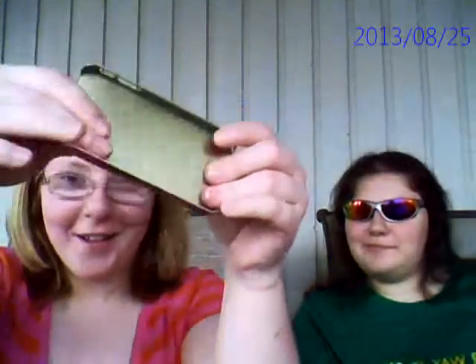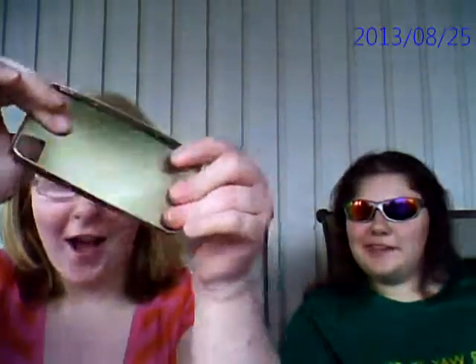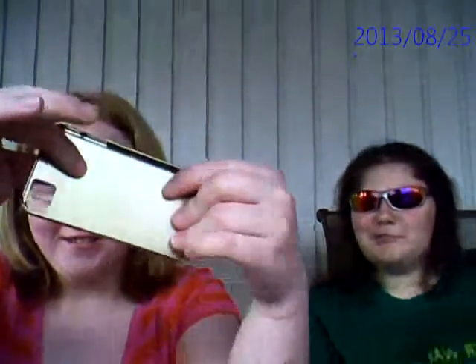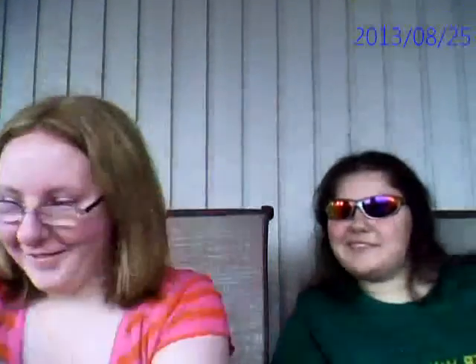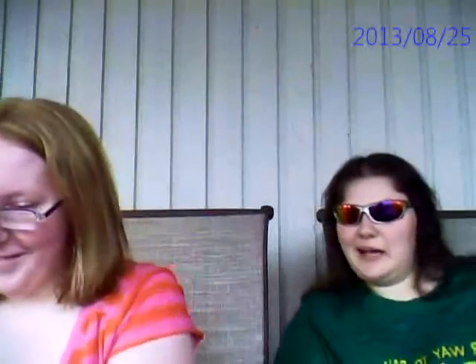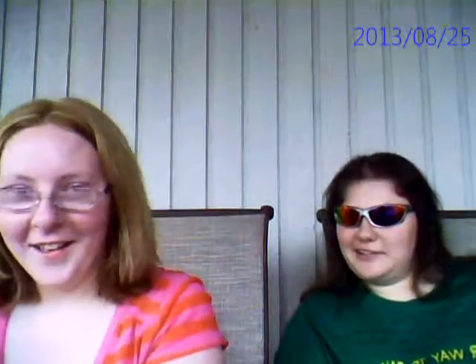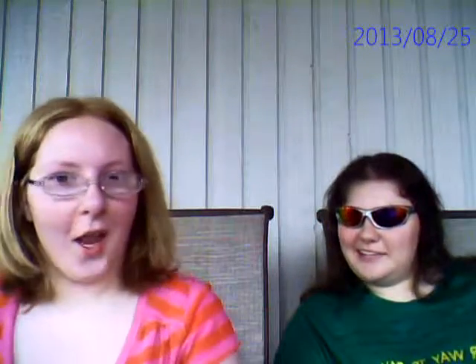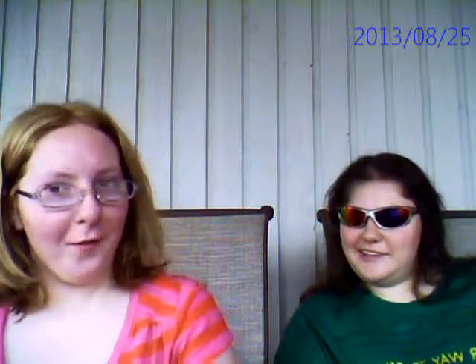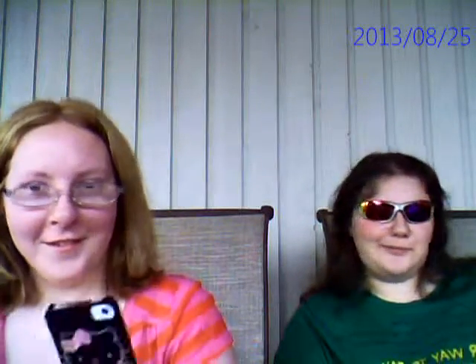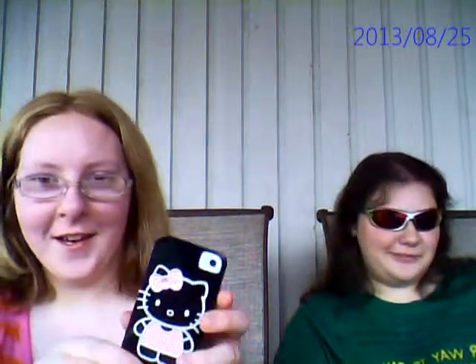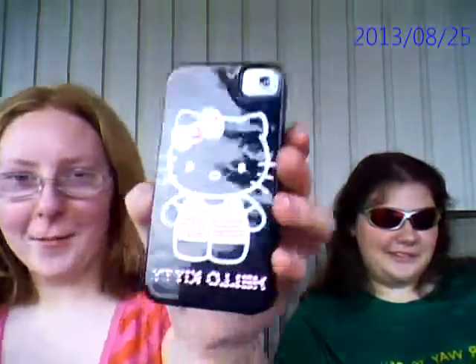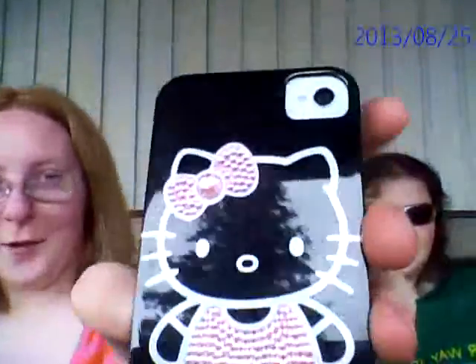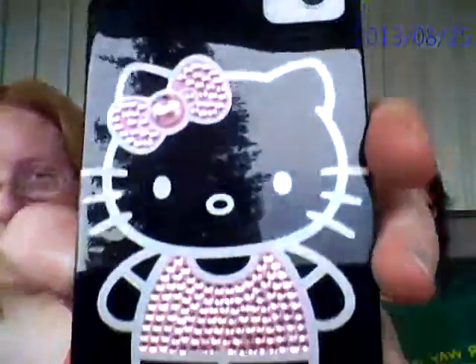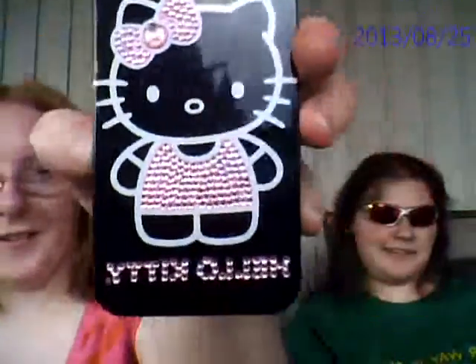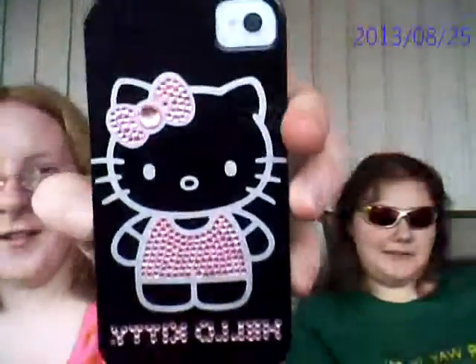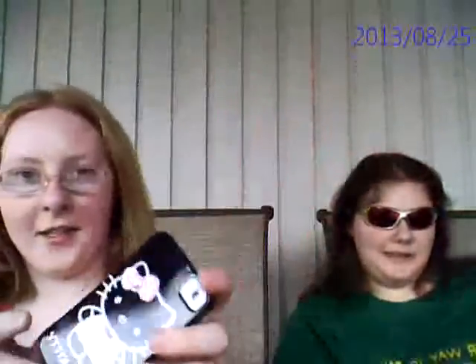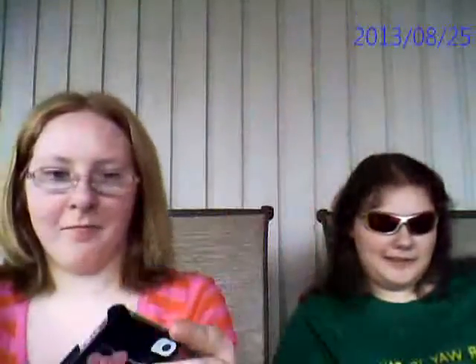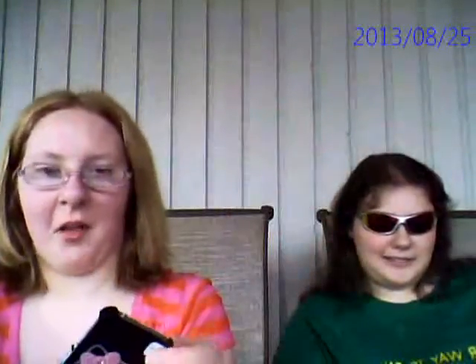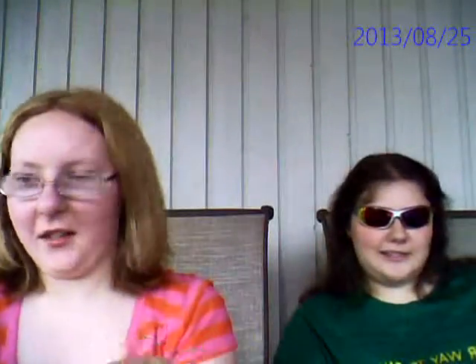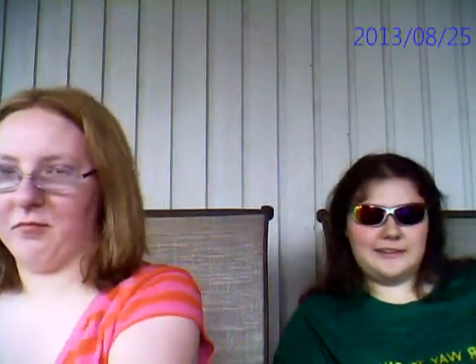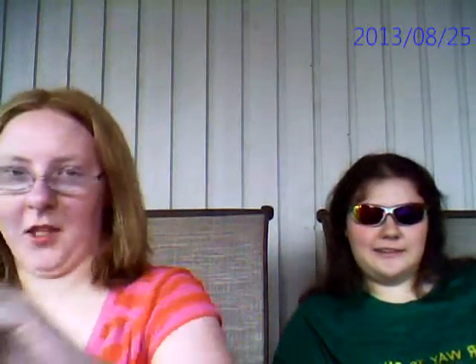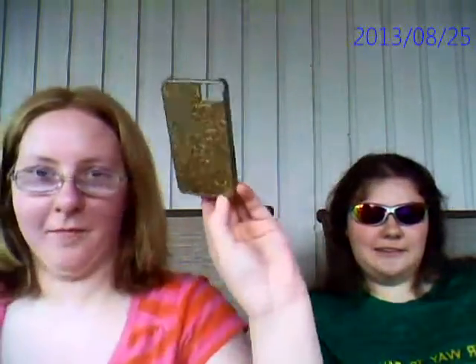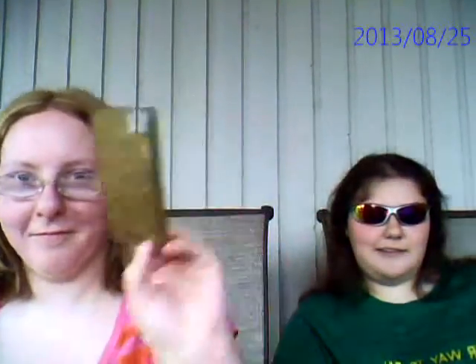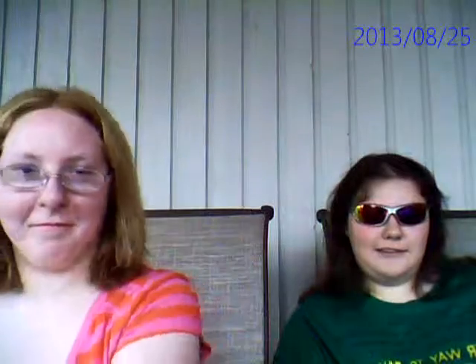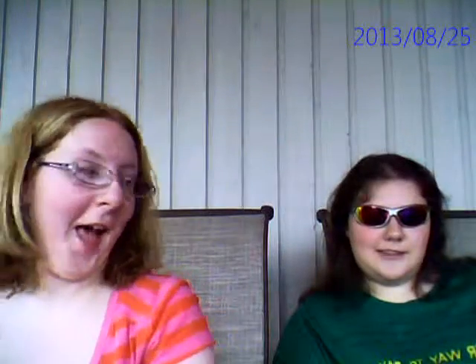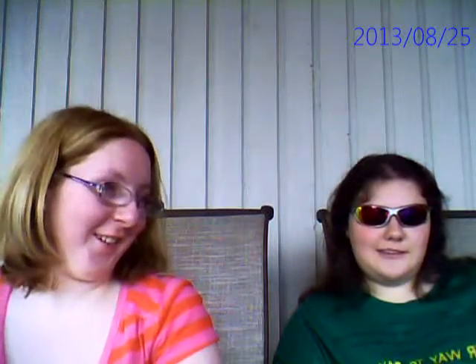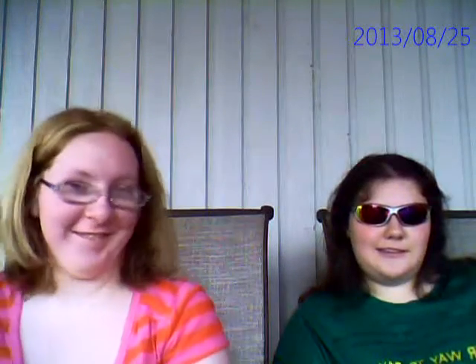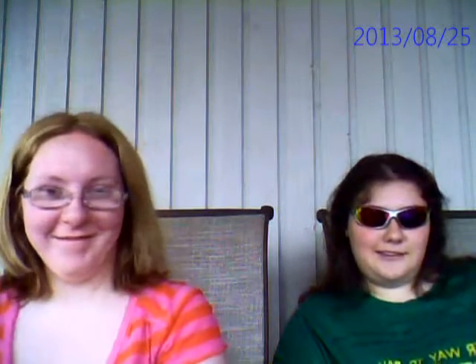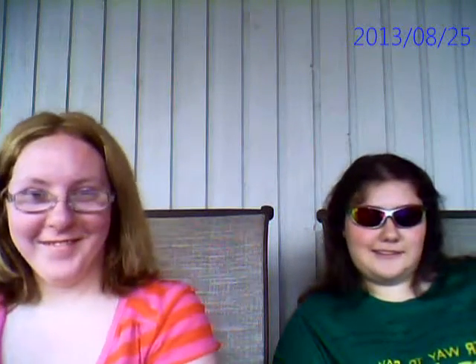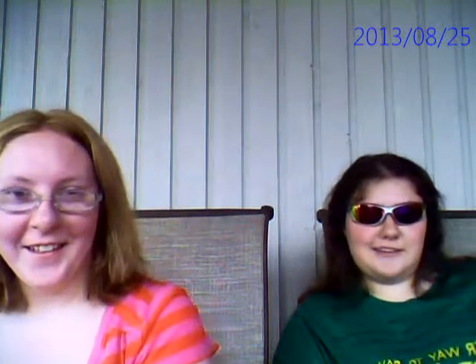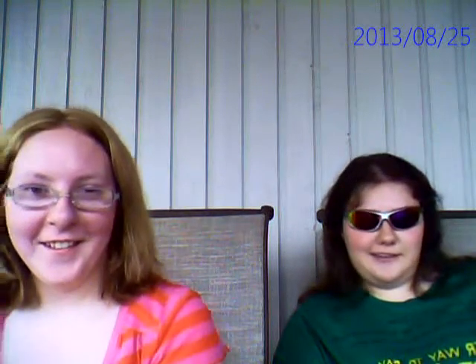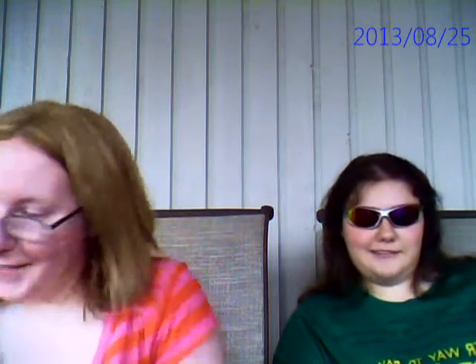This one's not. My turn, thank you. Here's my Hello Kitty one. It's plastic, like this one. Now your turn. Says a lot, doesn't it?